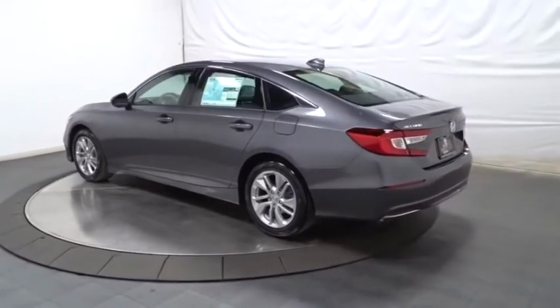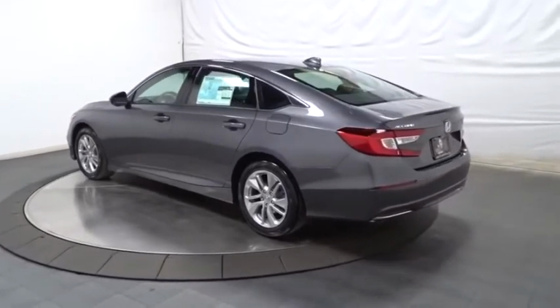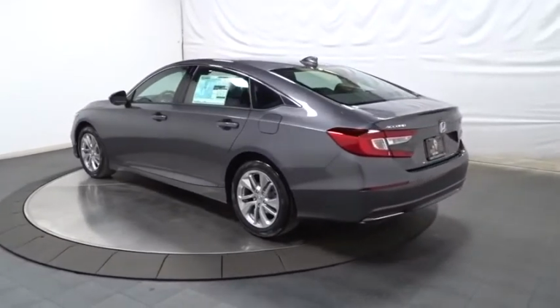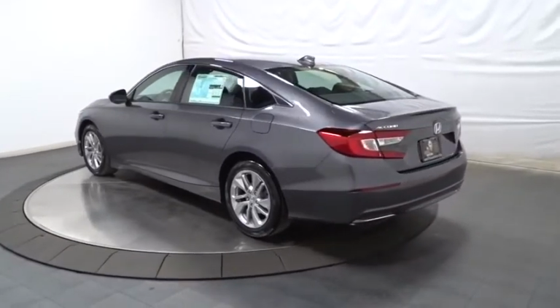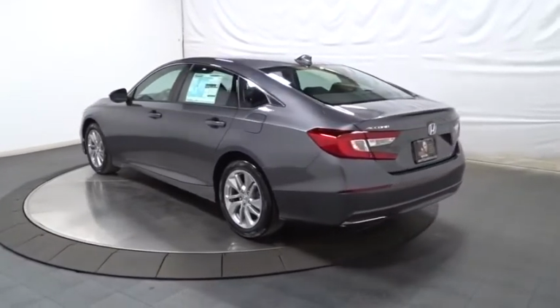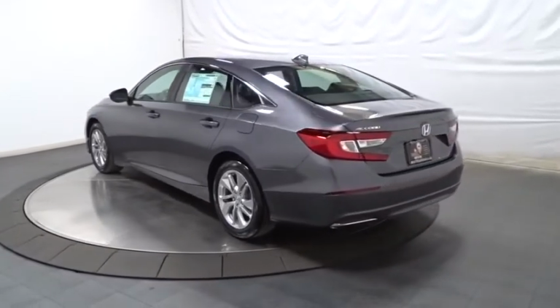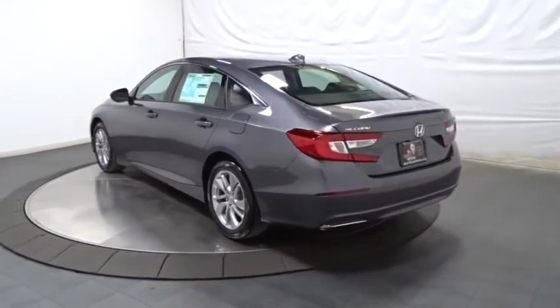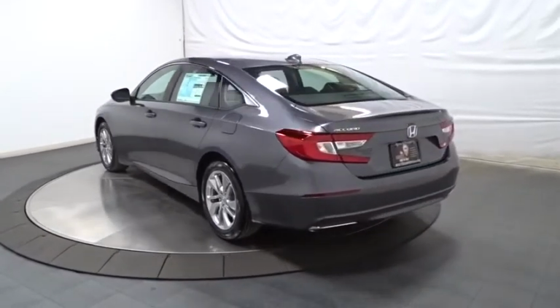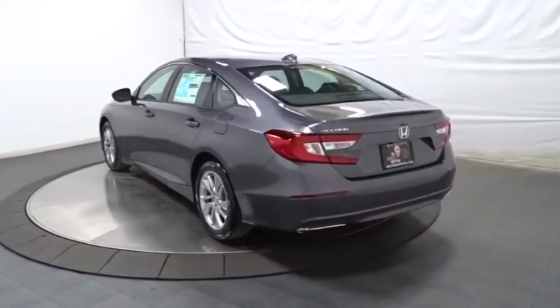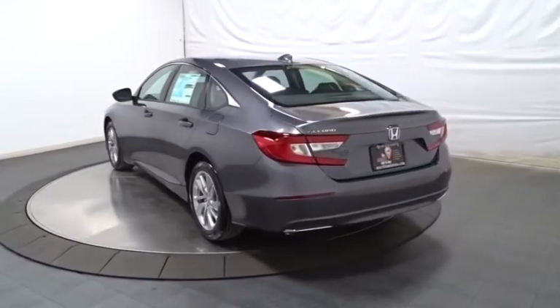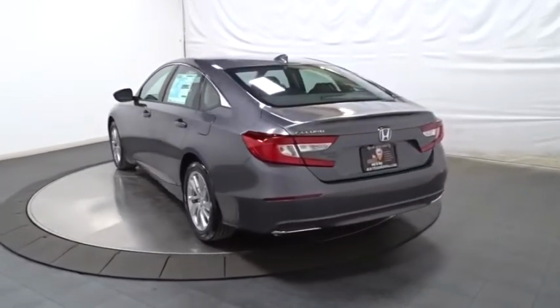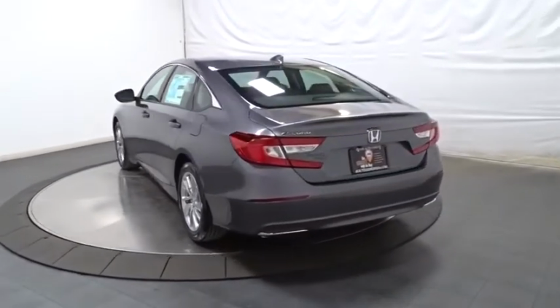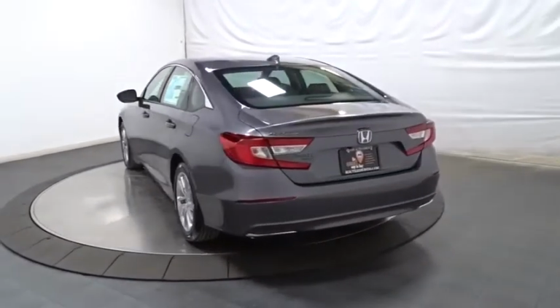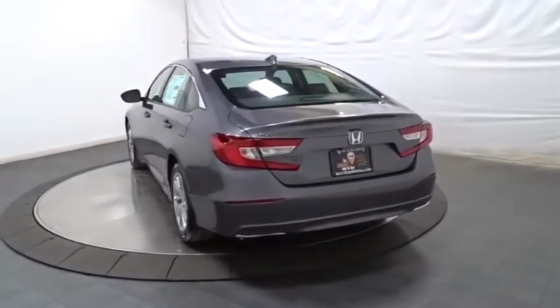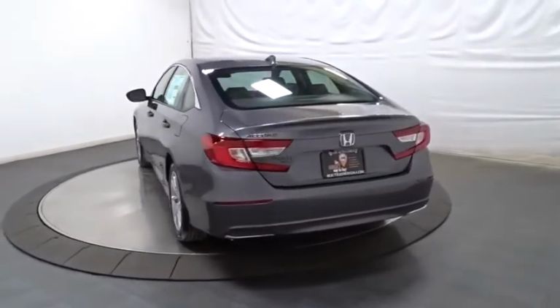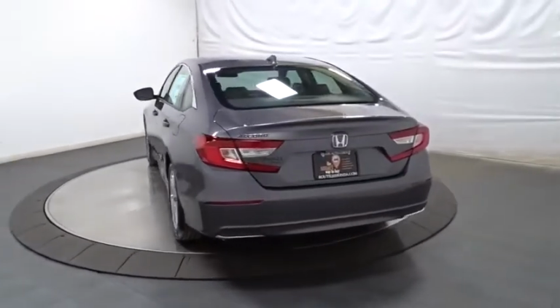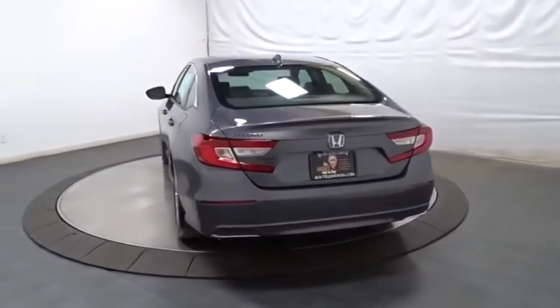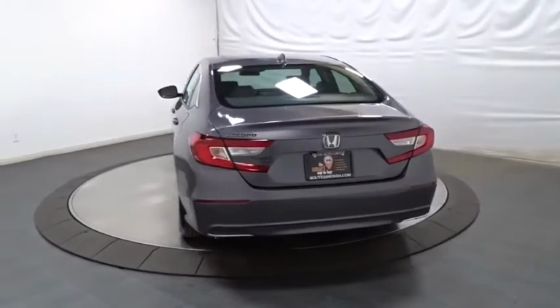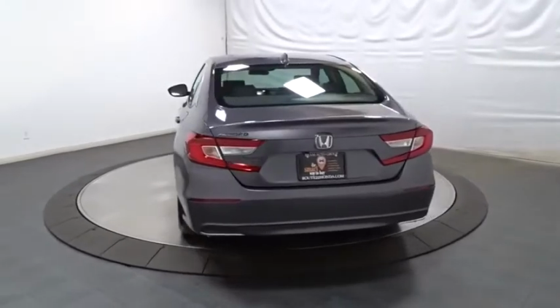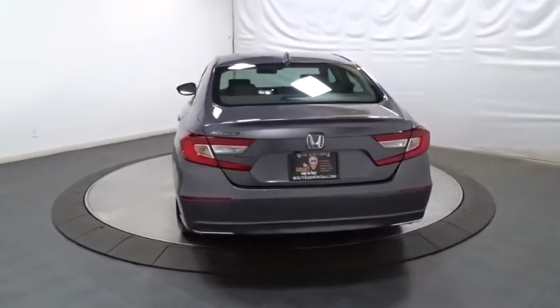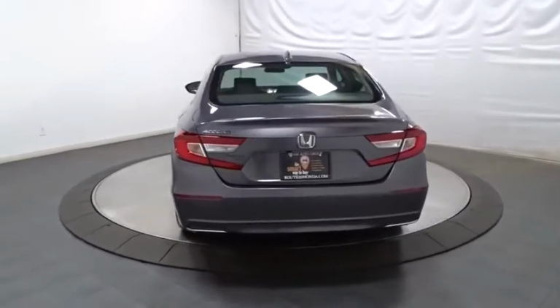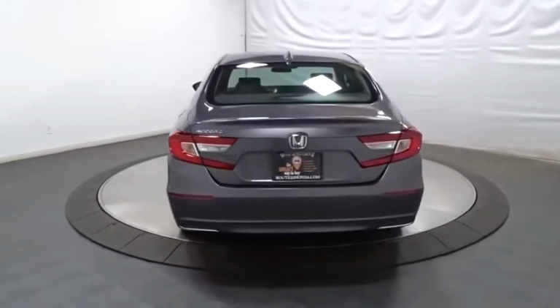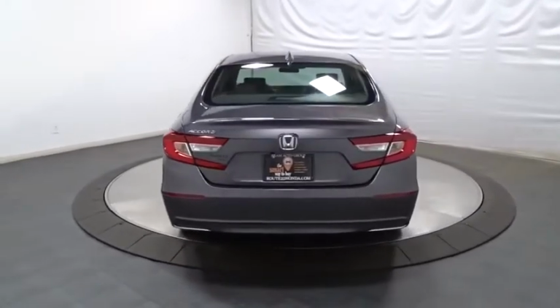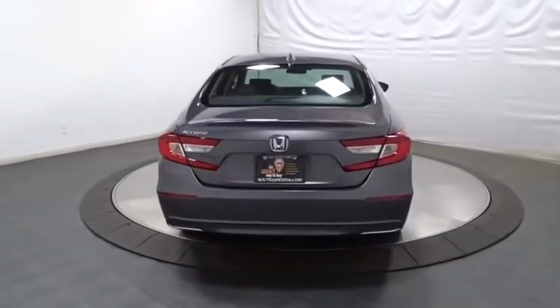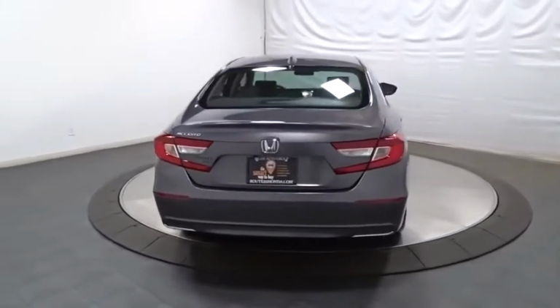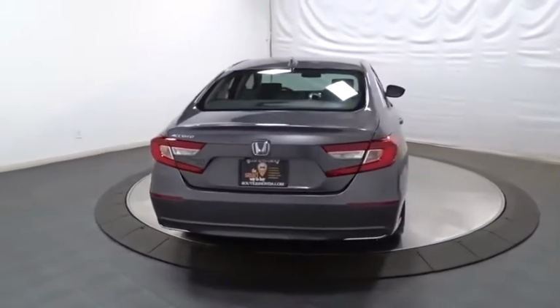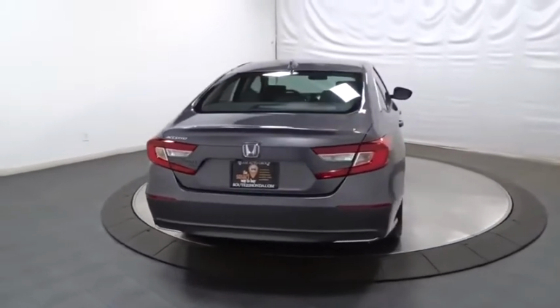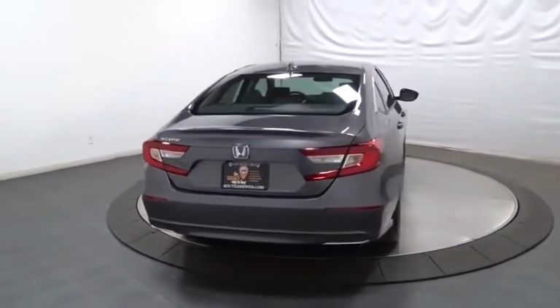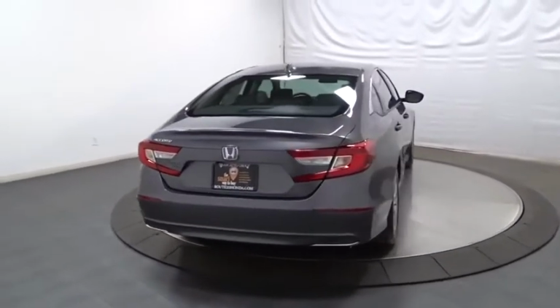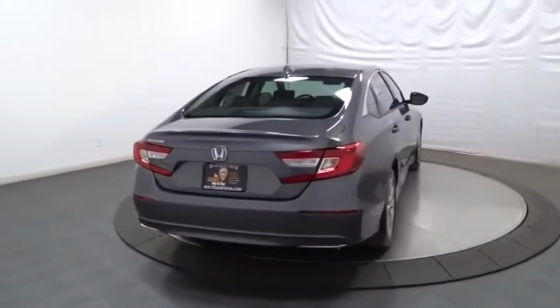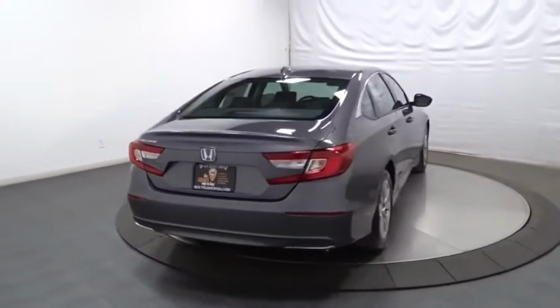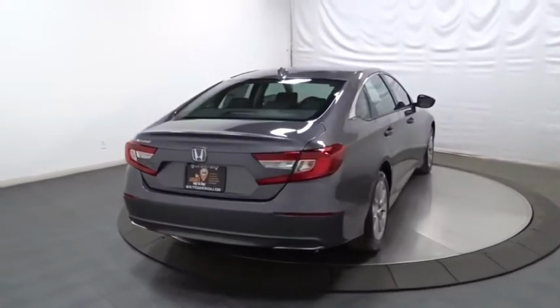Backup camera, keyless entry, Bluetooth, front wheel drive, trip computer, brake assist, tachometer, day and night rear view mirror.